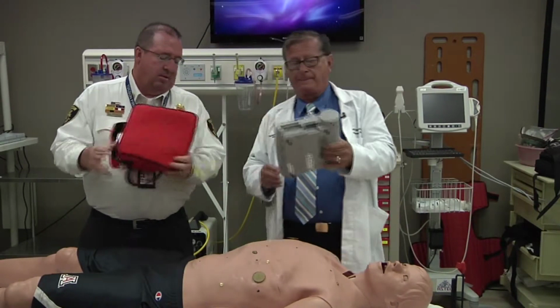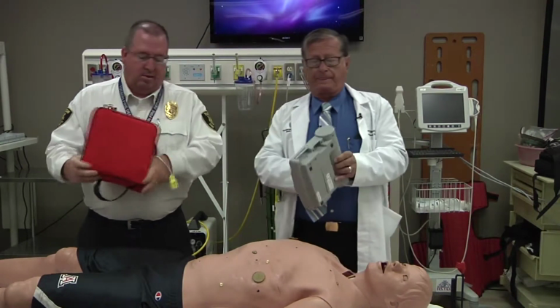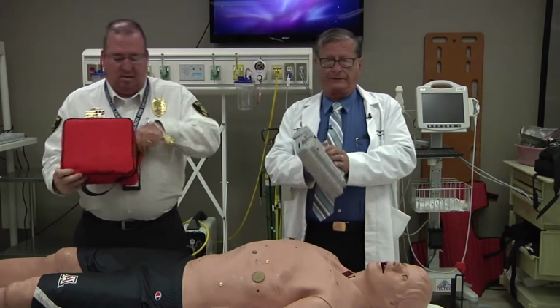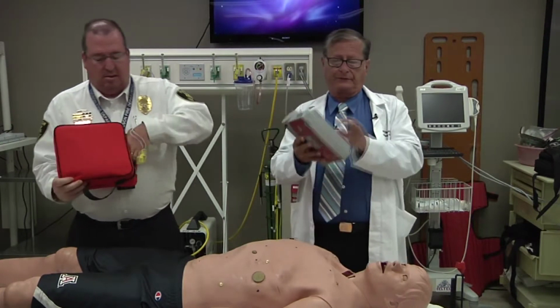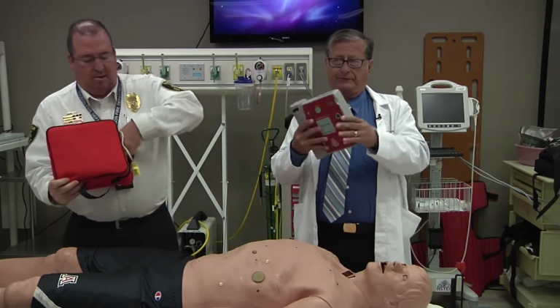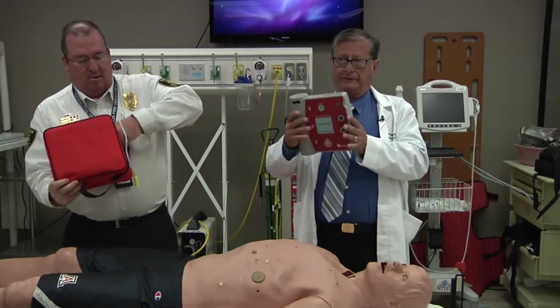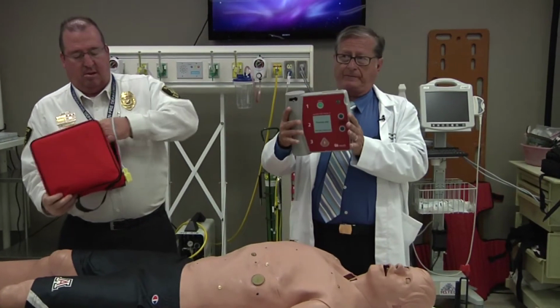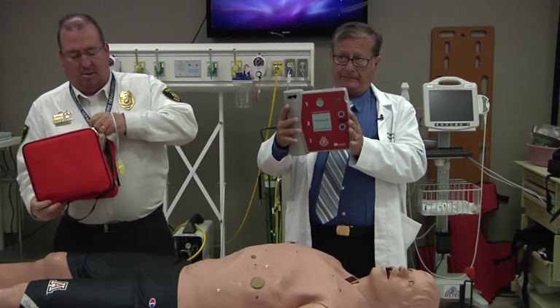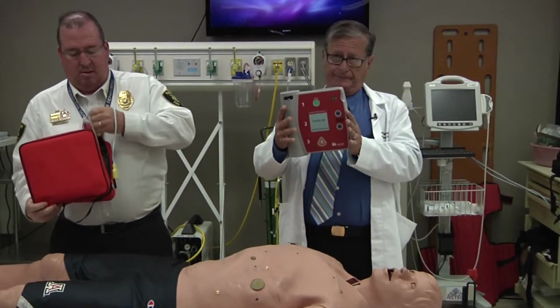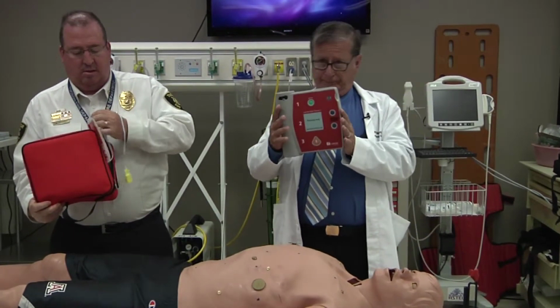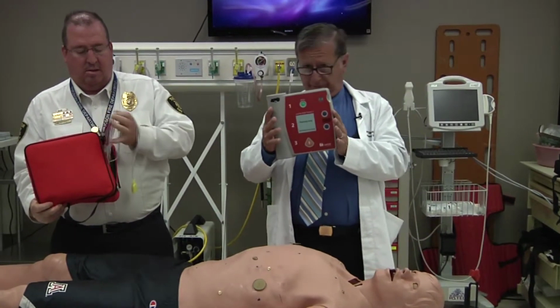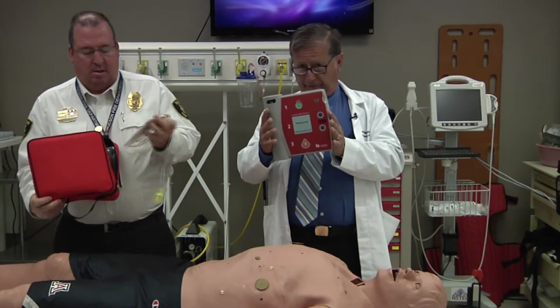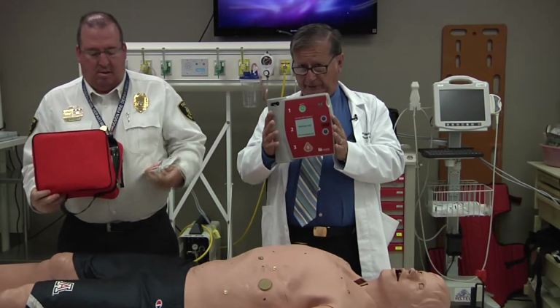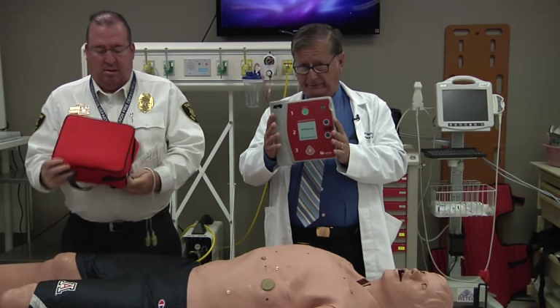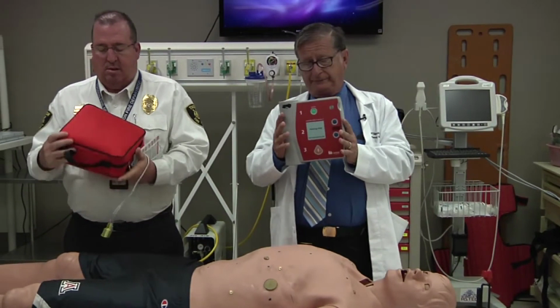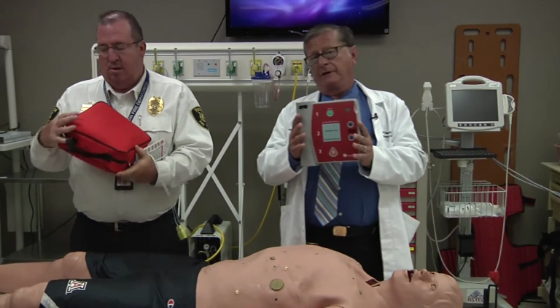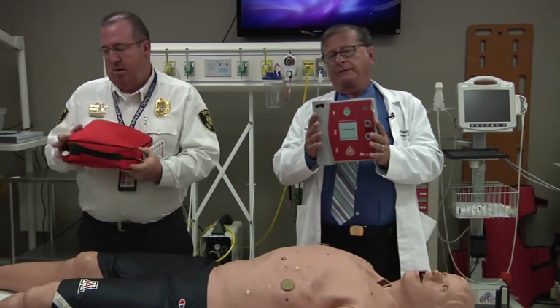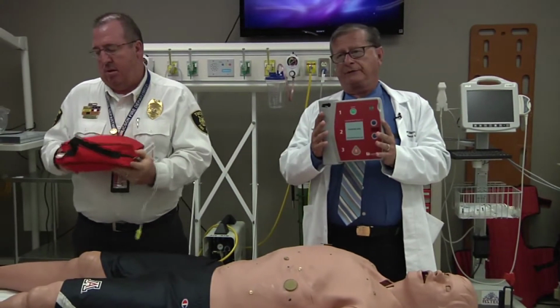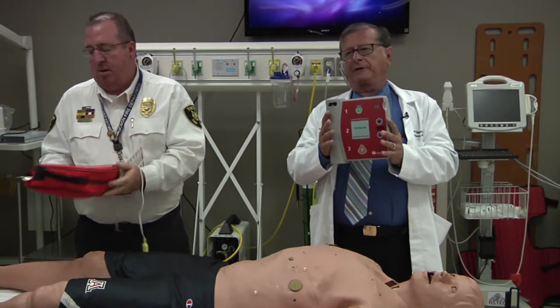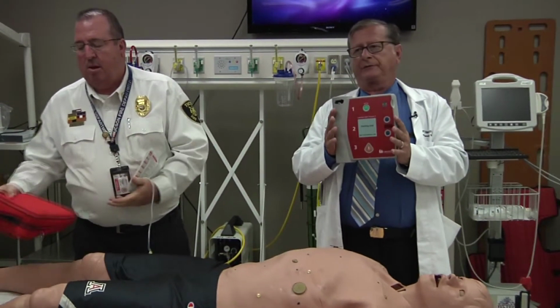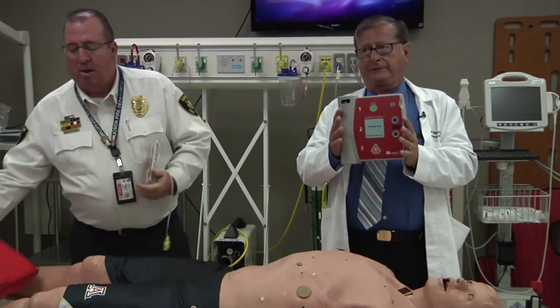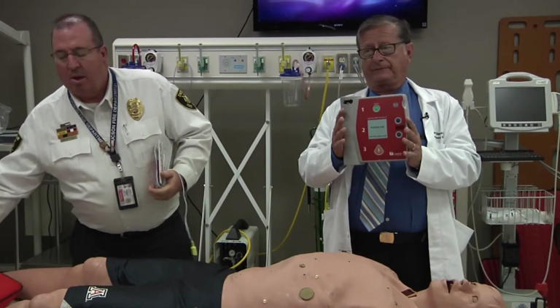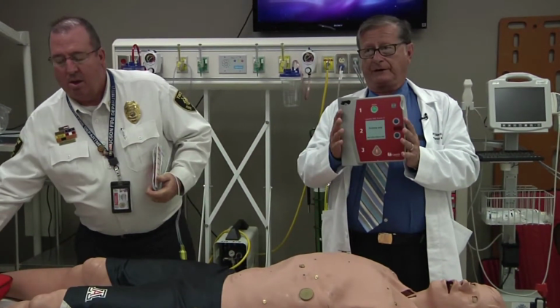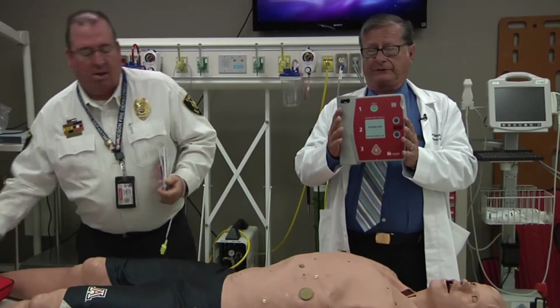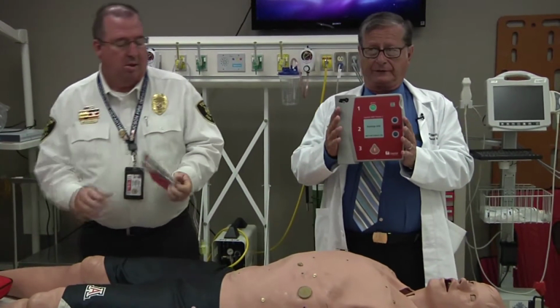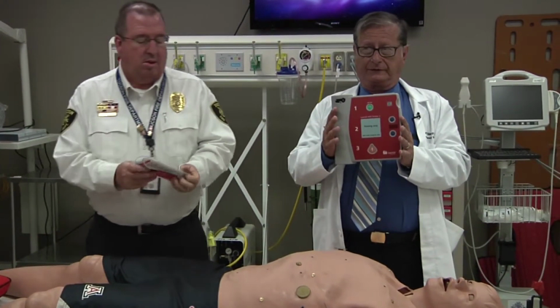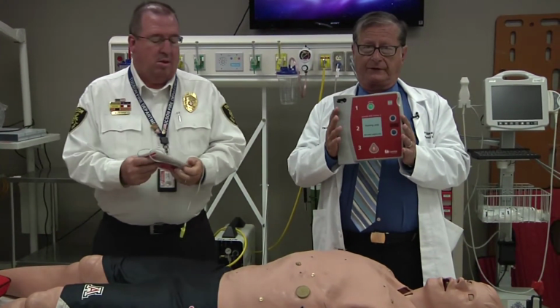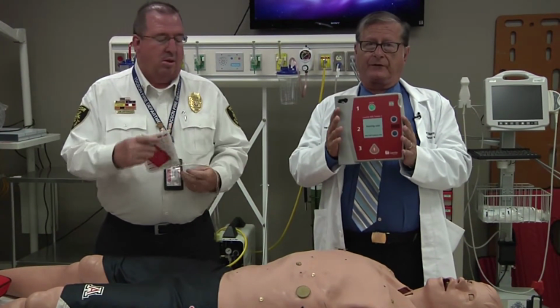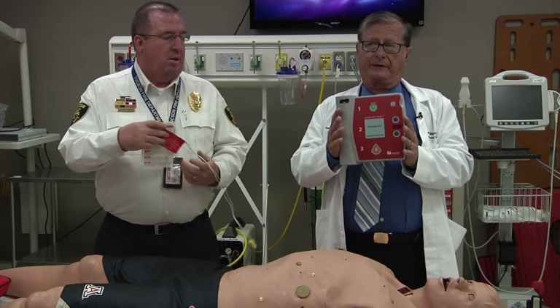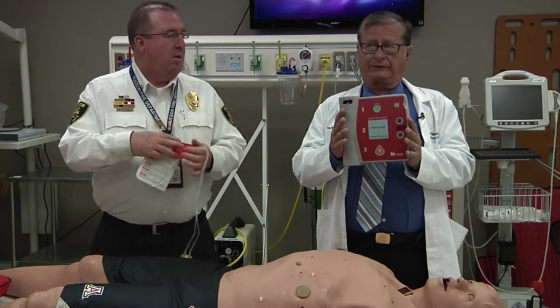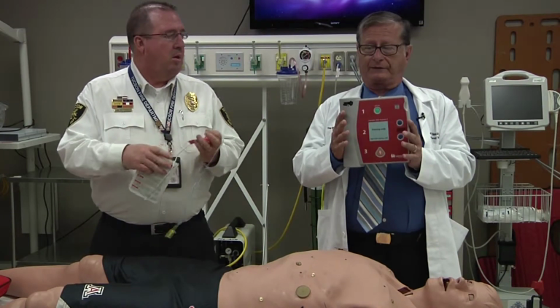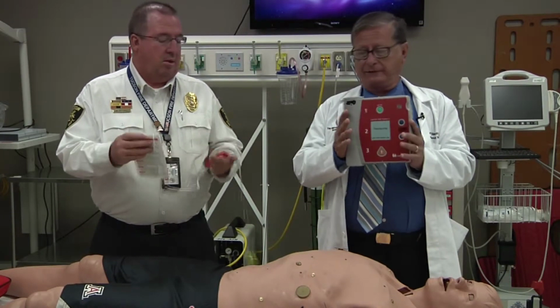The machine is about as big as an iPad. It's capable of seeing what the heart's rhythm is, diagnosing it, and deciding whether or not a shock is needed.